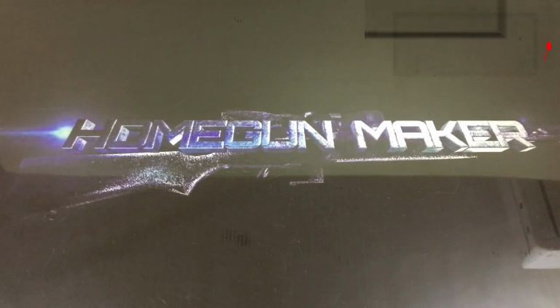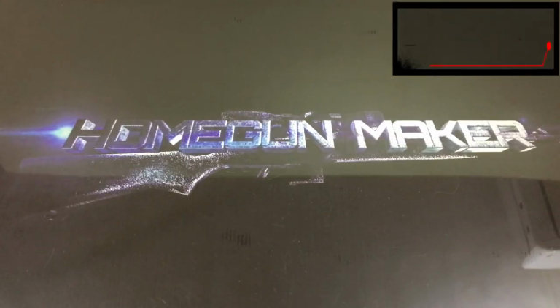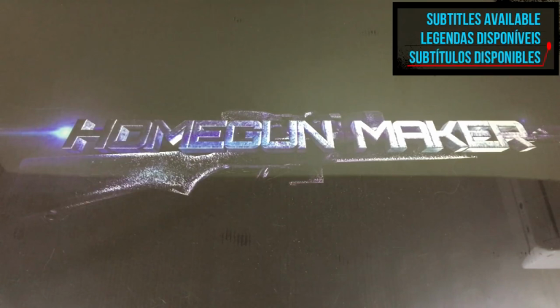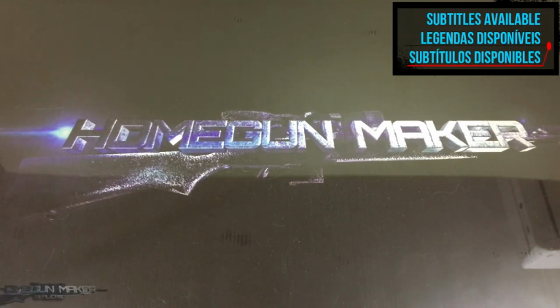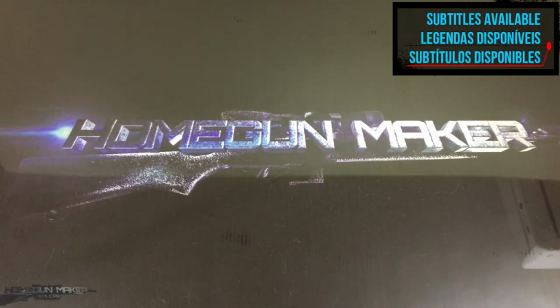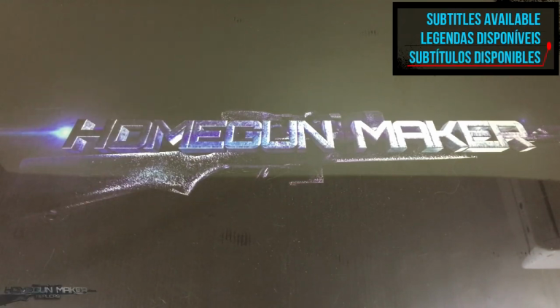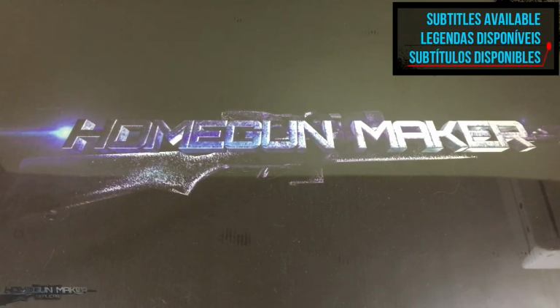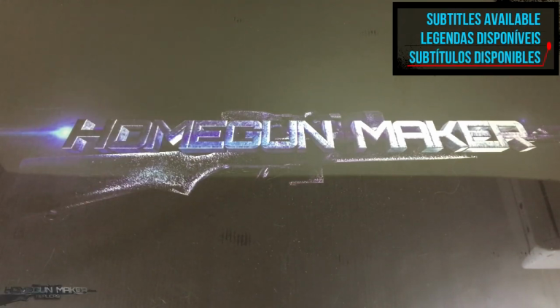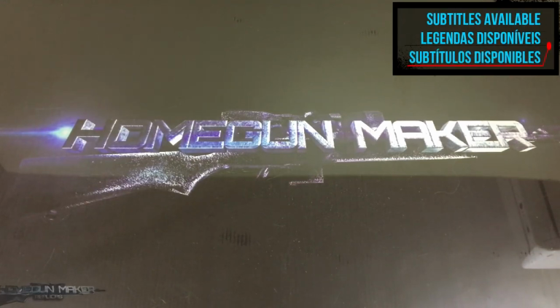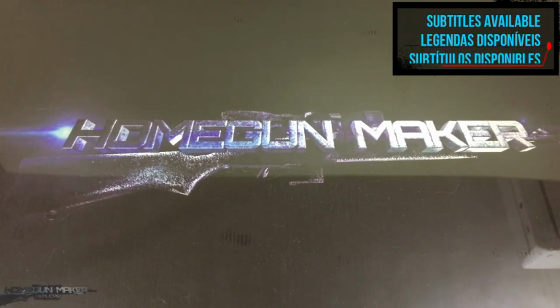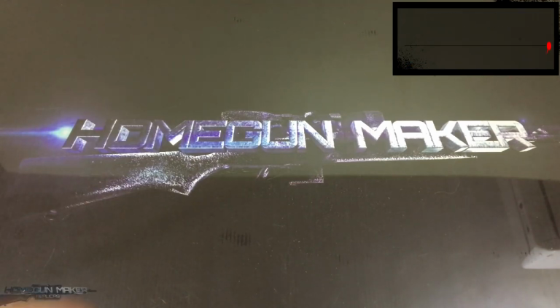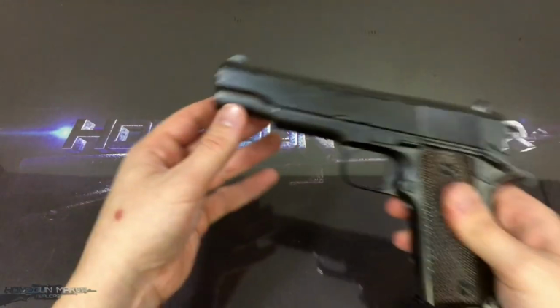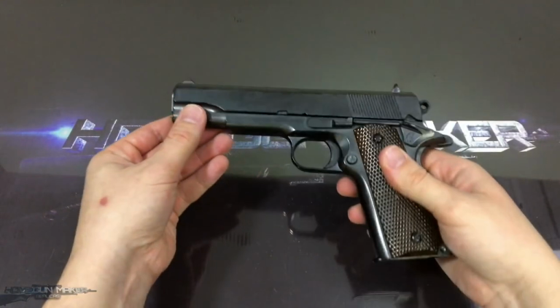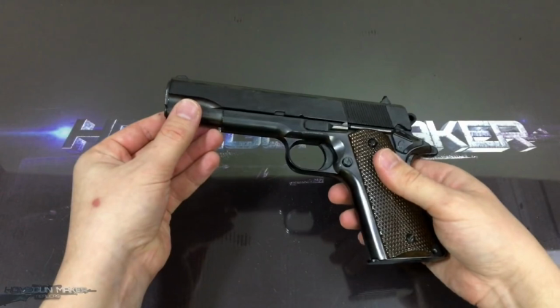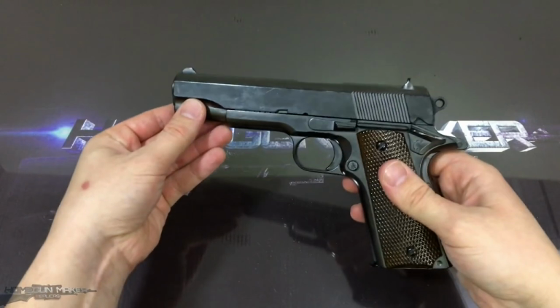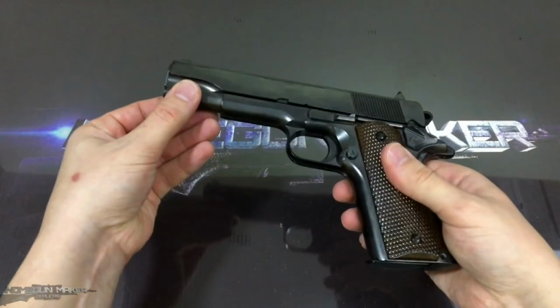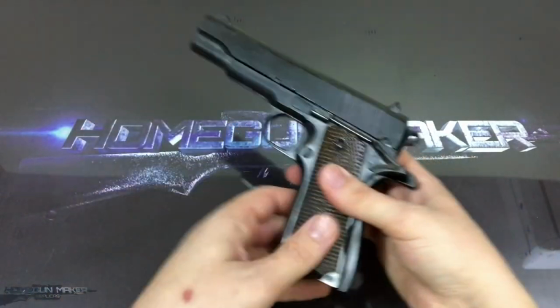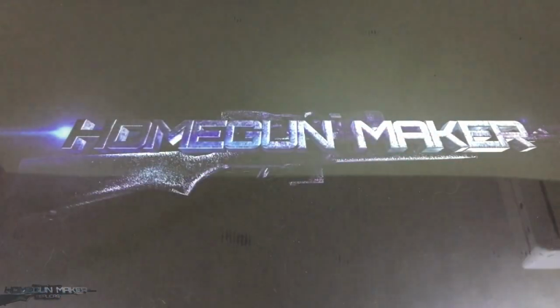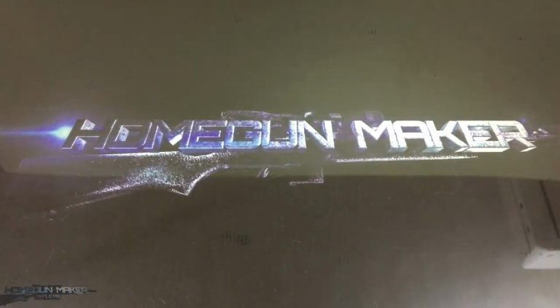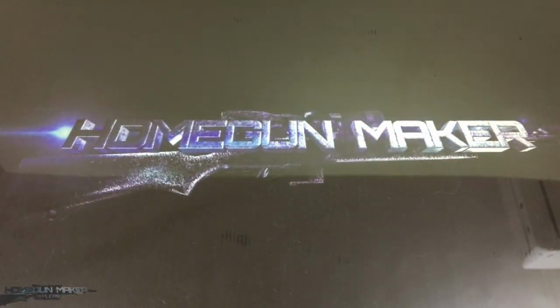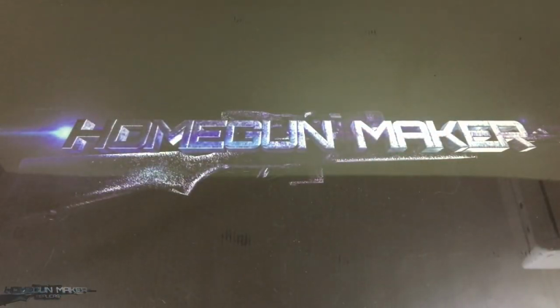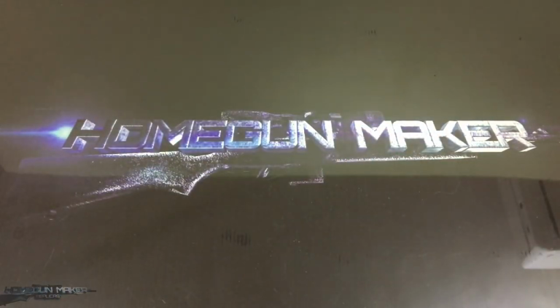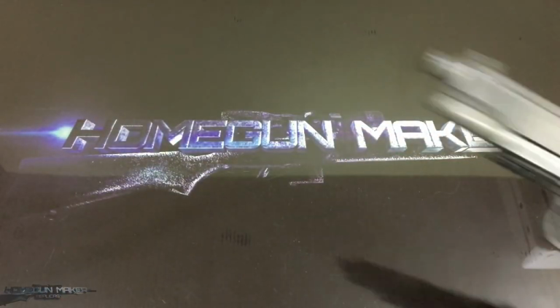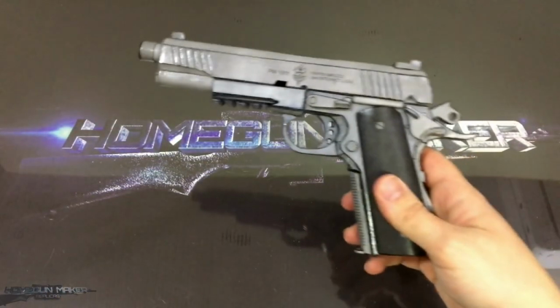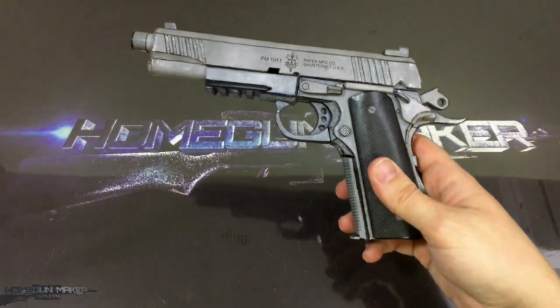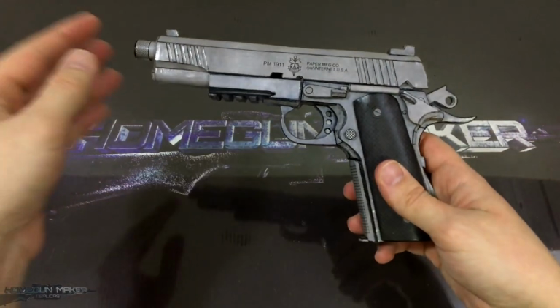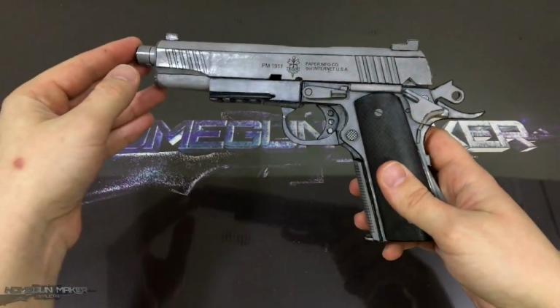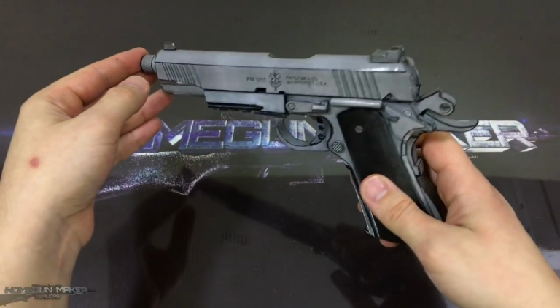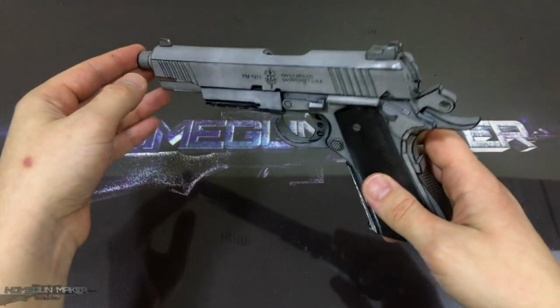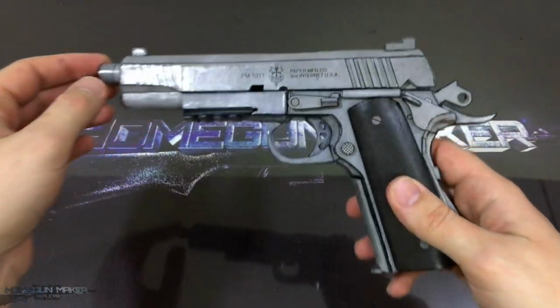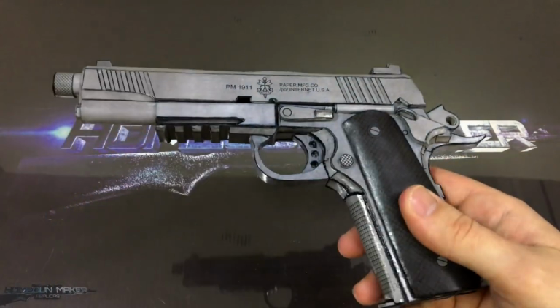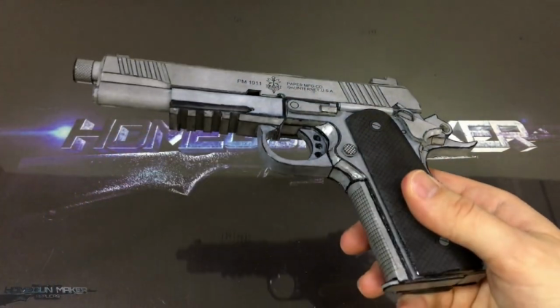Hello guys, this is Home Gun Maker again, and today I'm gonna show you how to make this gun. Whoops, wrong one. I'm joking. Today I'm going to show you how to make this gun out of paper. The technique is called Papercraft.